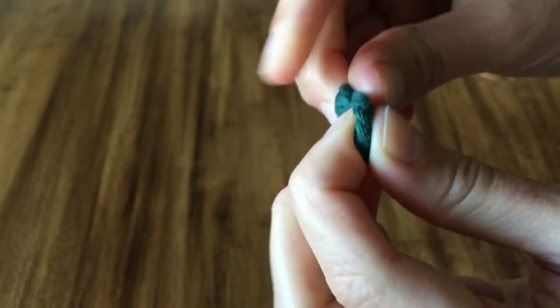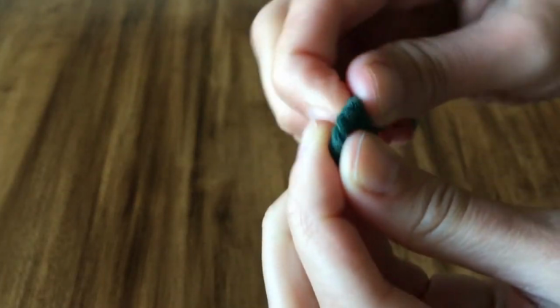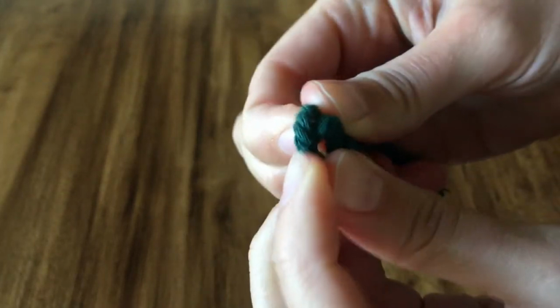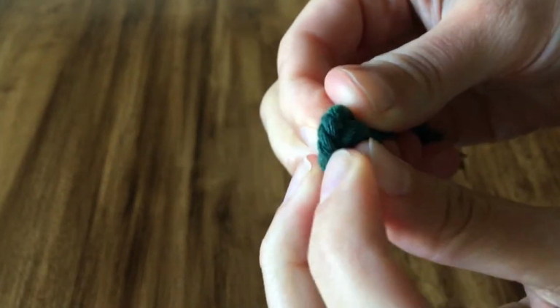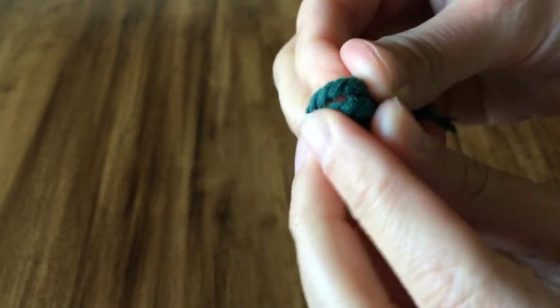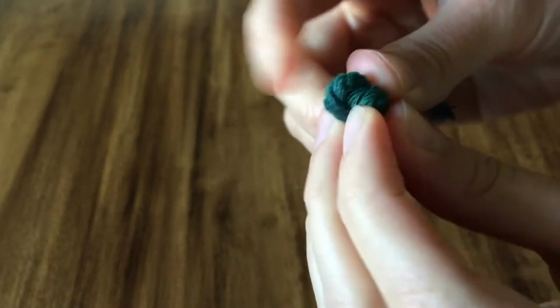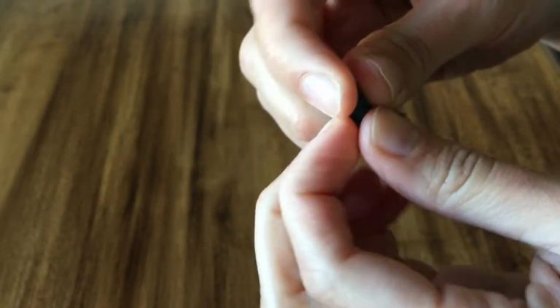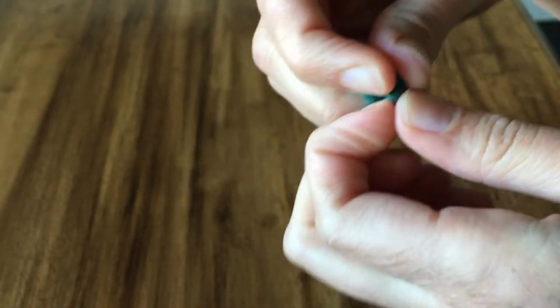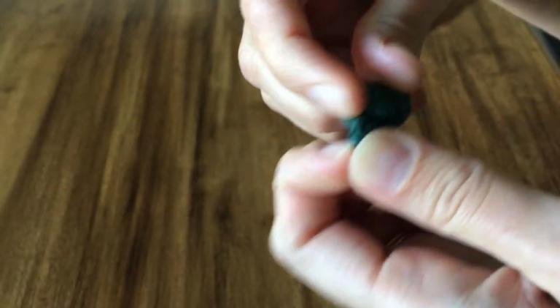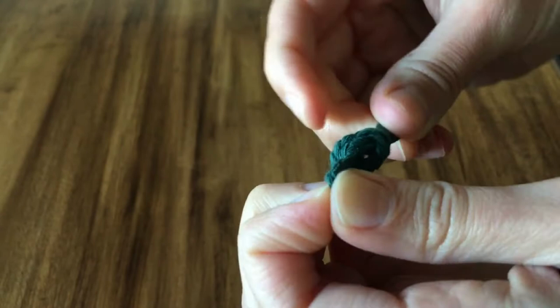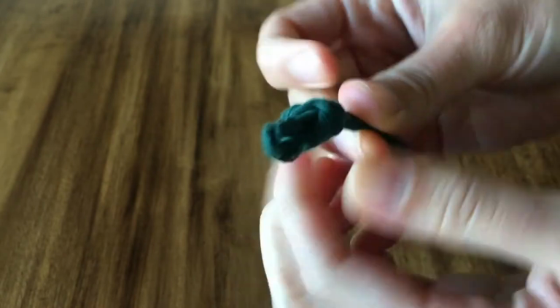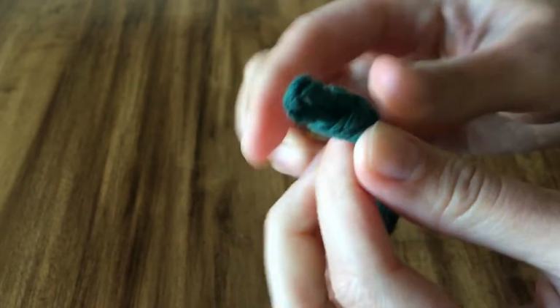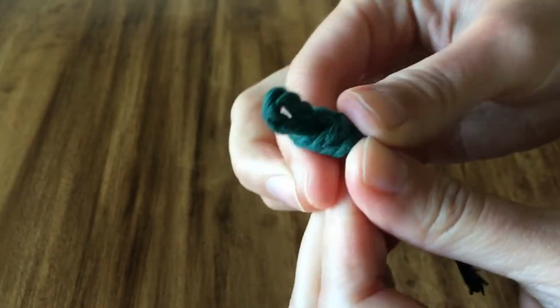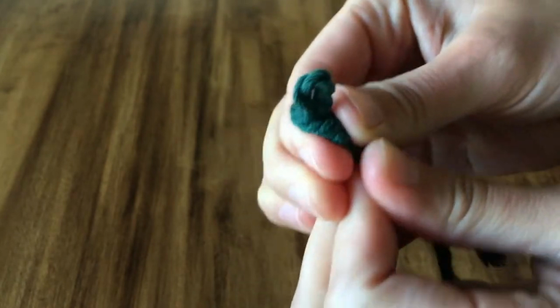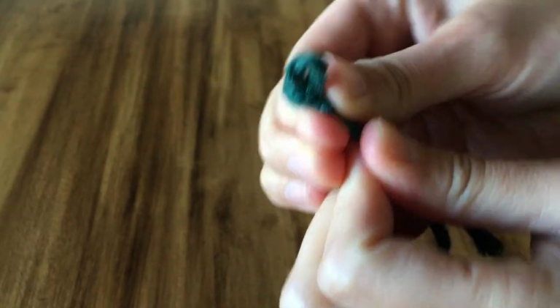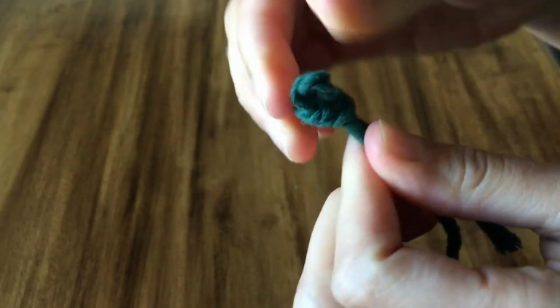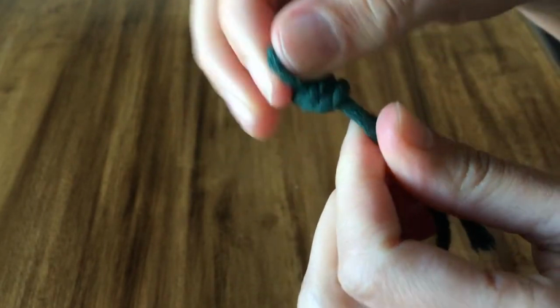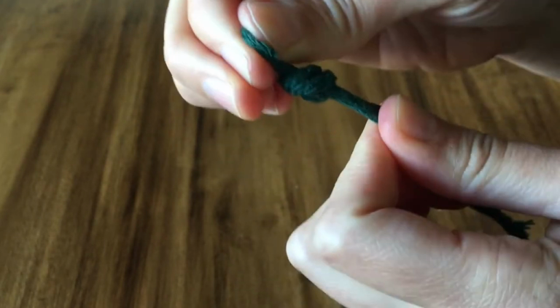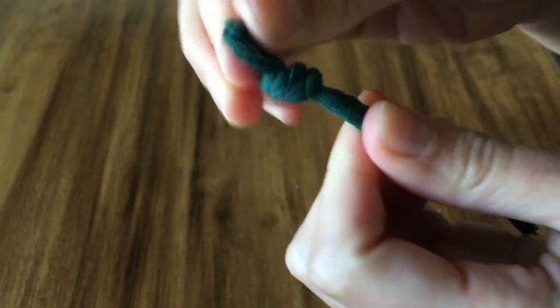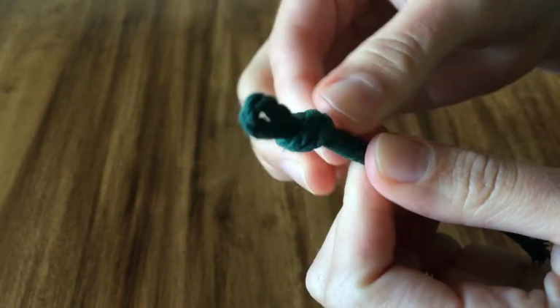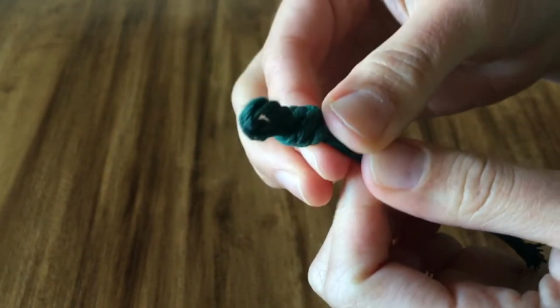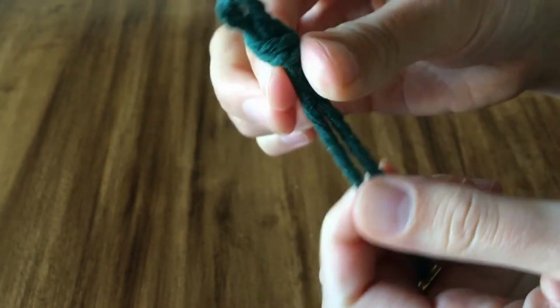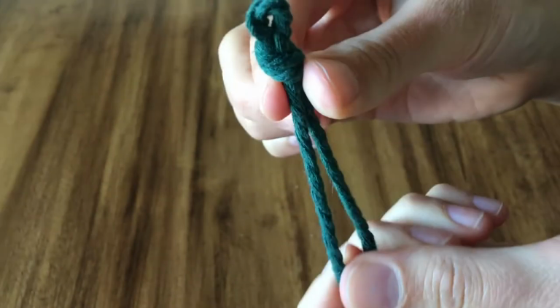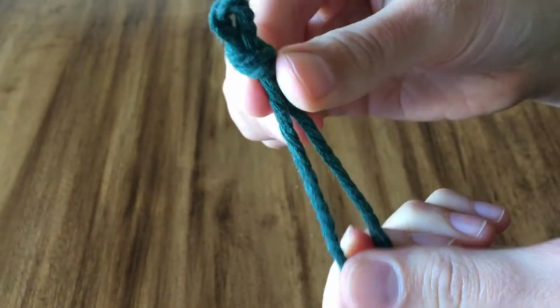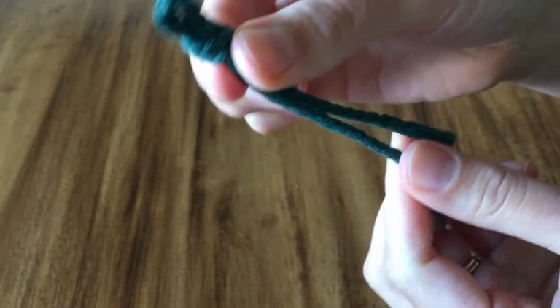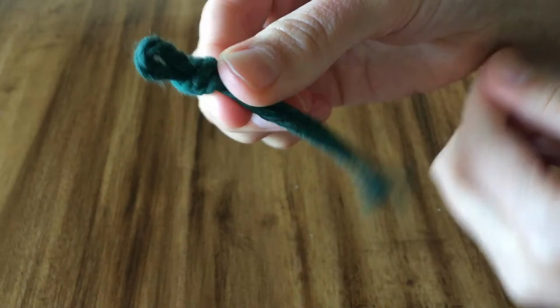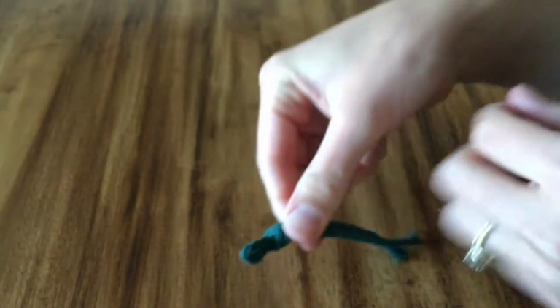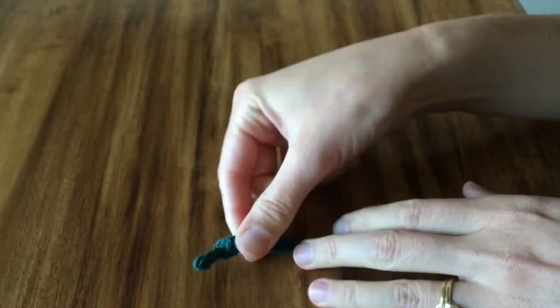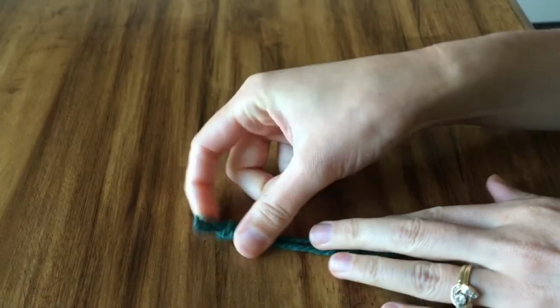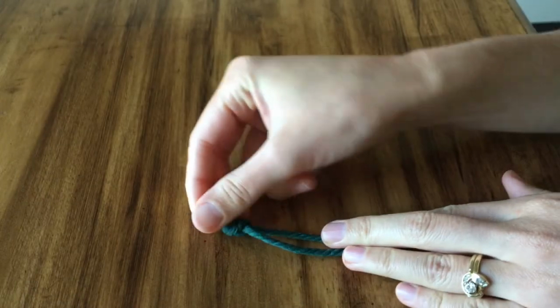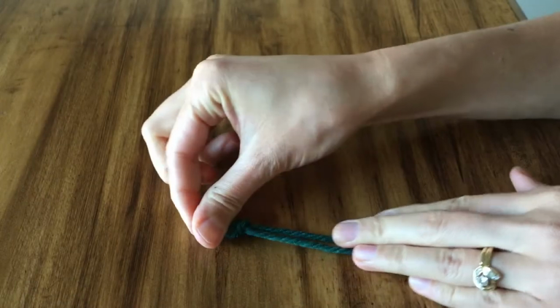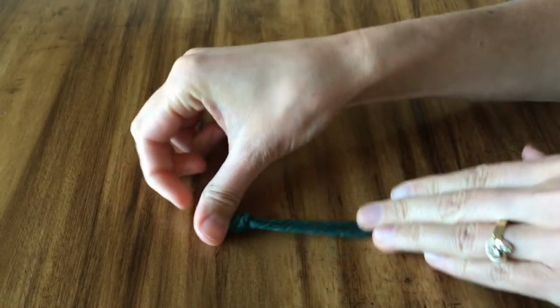This piece of macrame is going to be the center of your monstera leaf. Go ahead and make it as big as you like. It does need to be double, so fold your string in half and tie a knot just like I've done here.